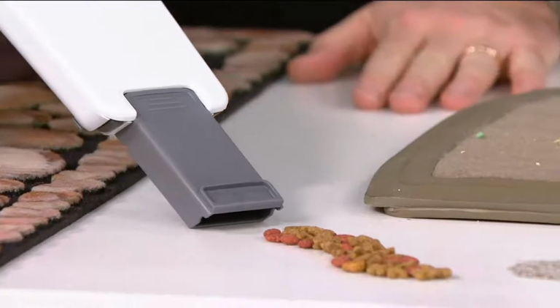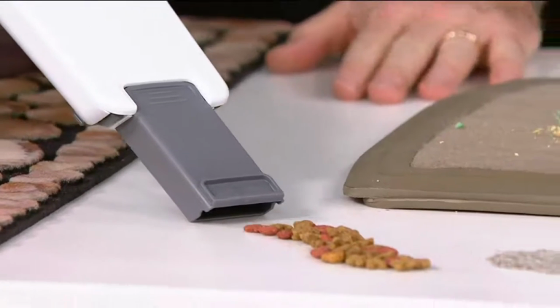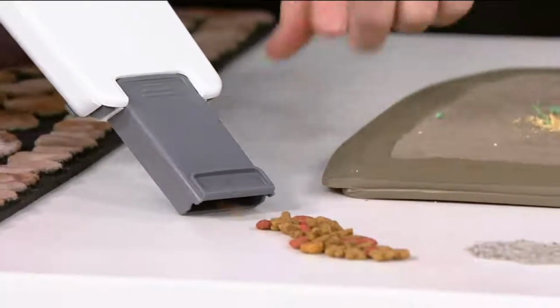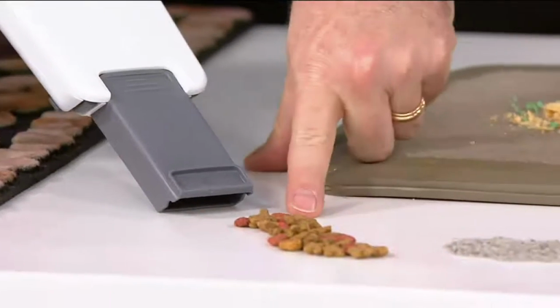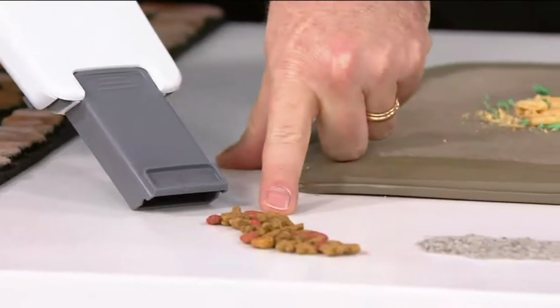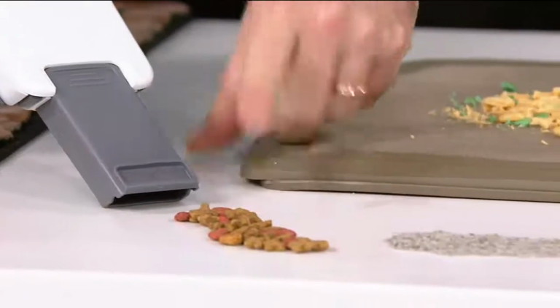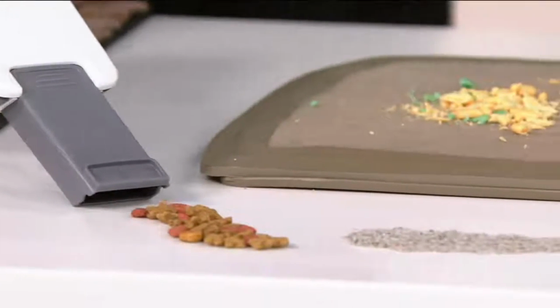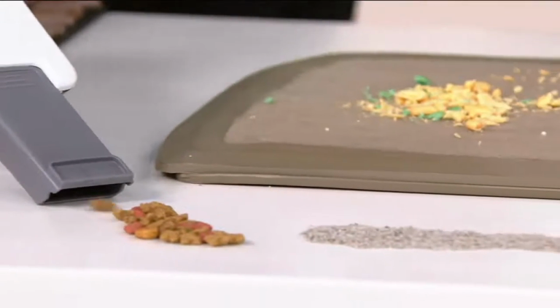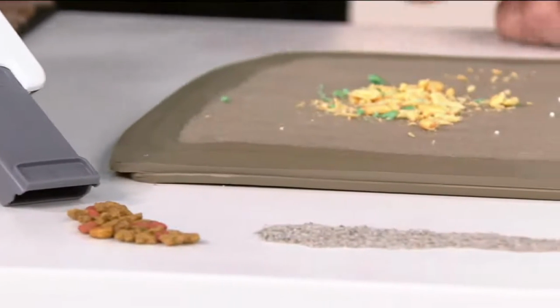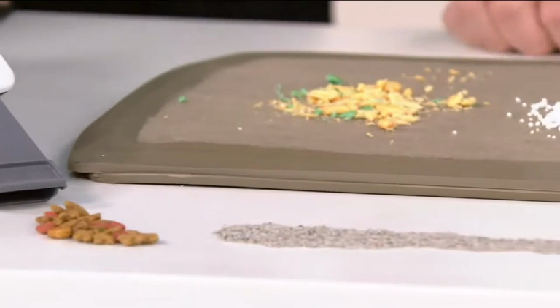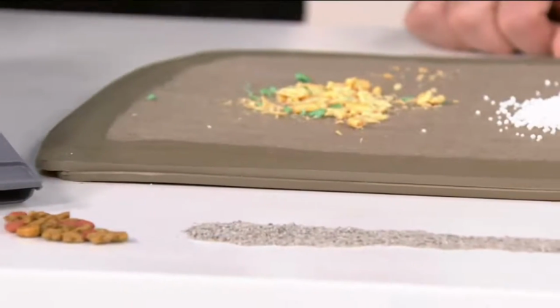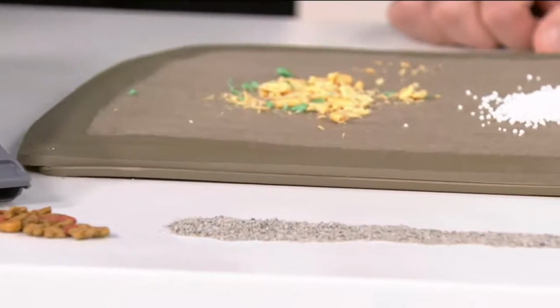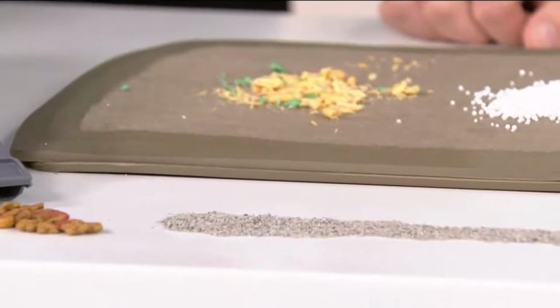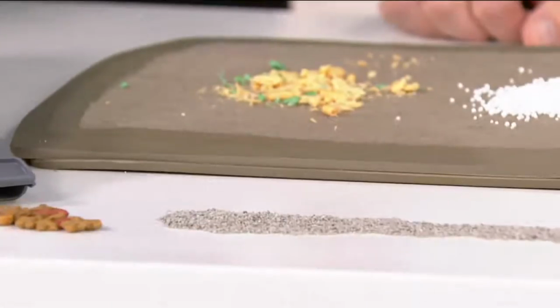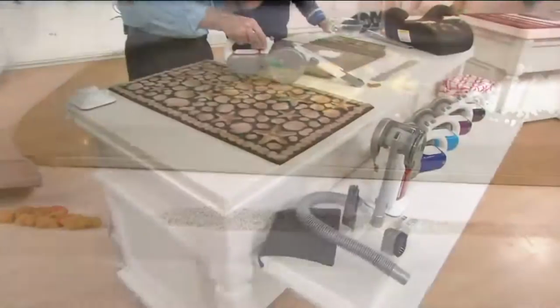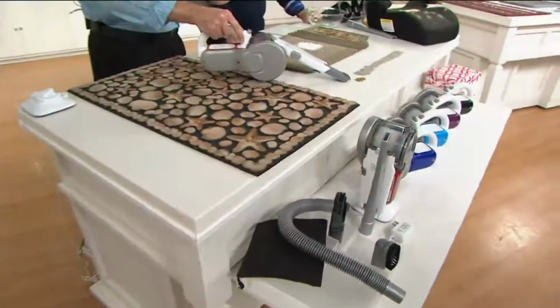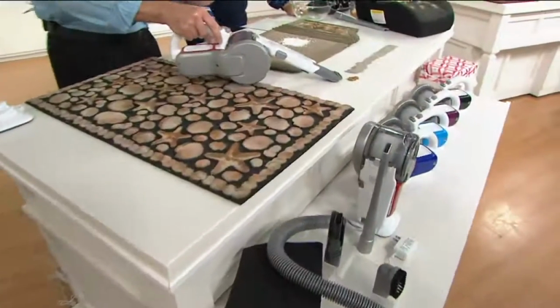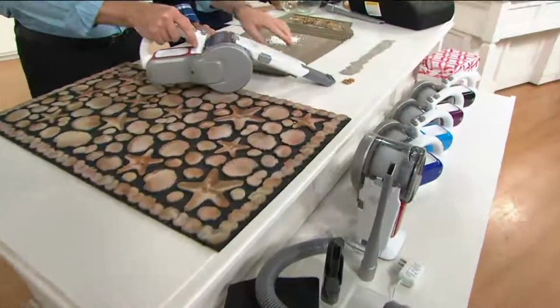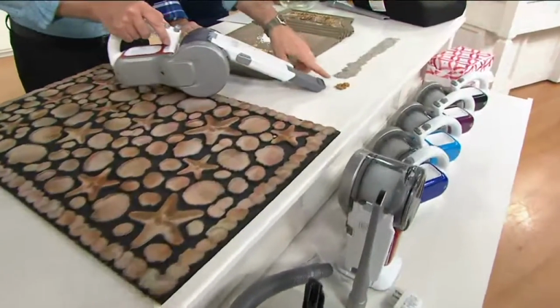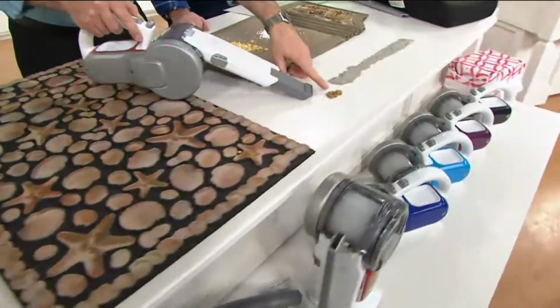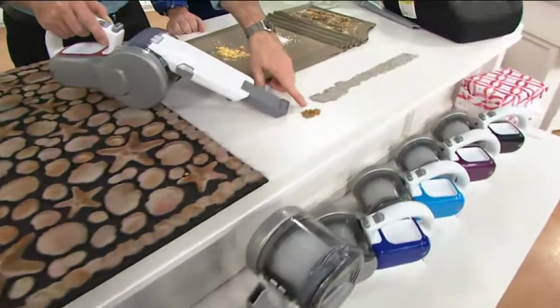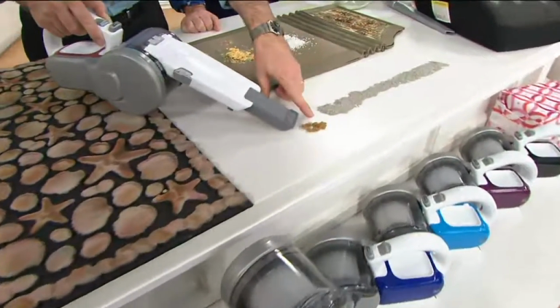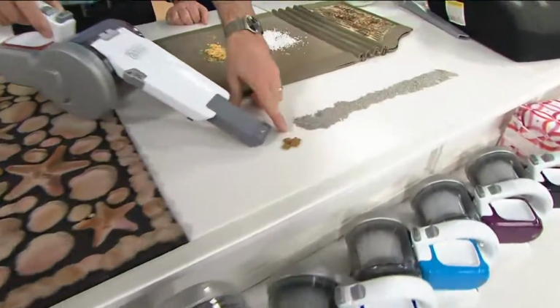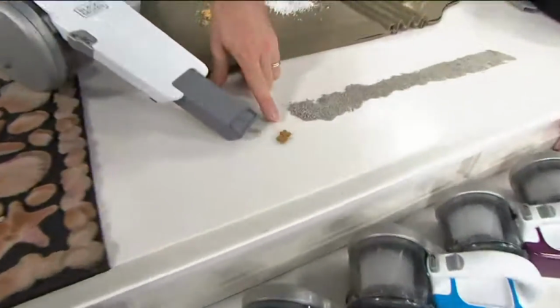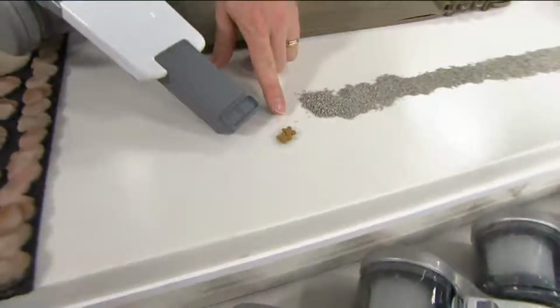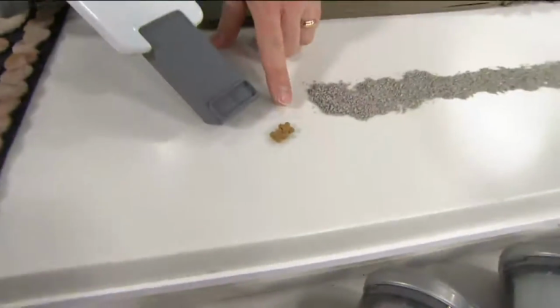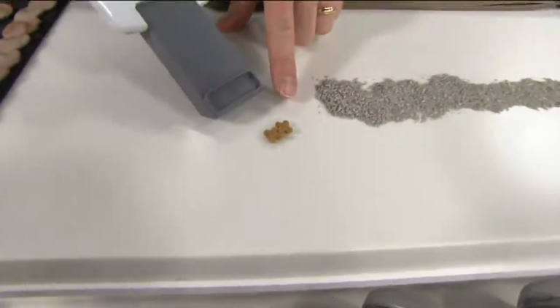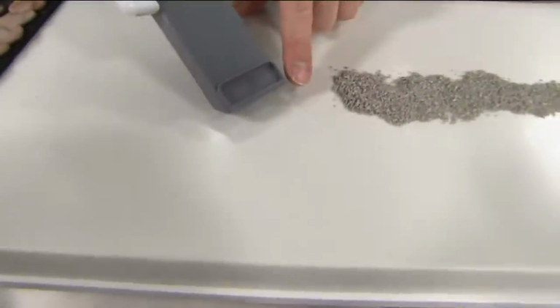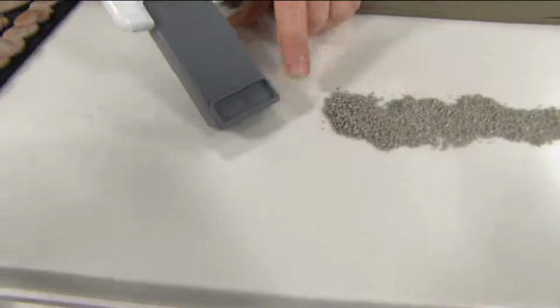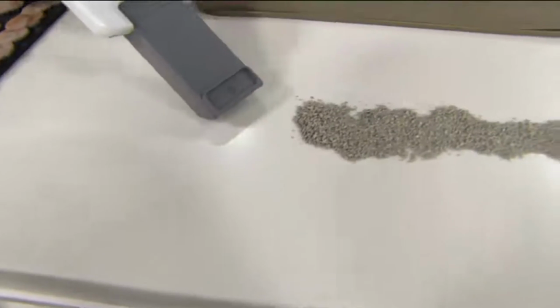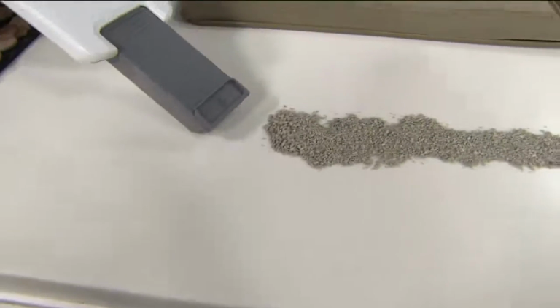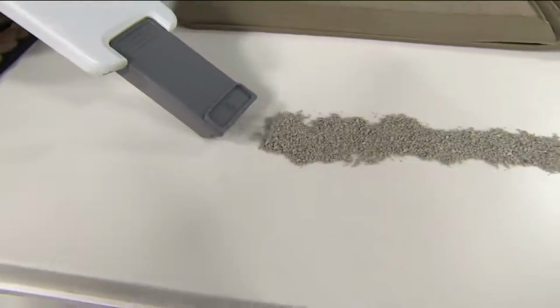If you're a pet owner, you know there are going to be spills every single day. Look at the power of this vacuum — you can see it's jumping into the mess even before I get to it.